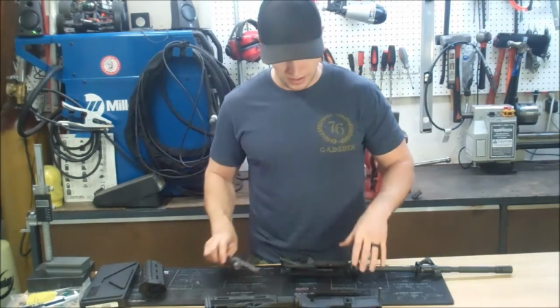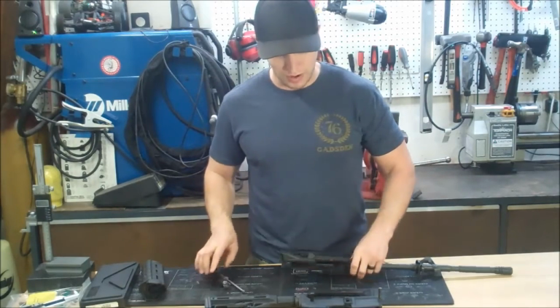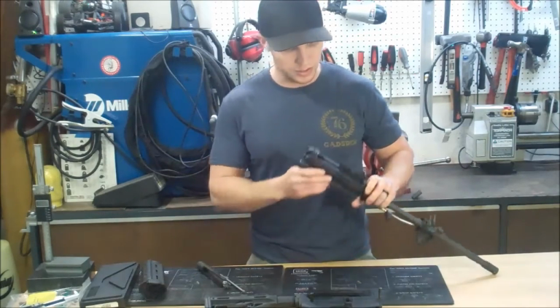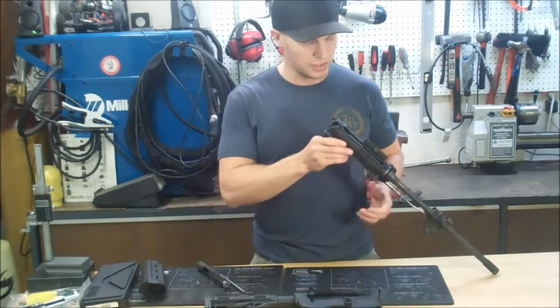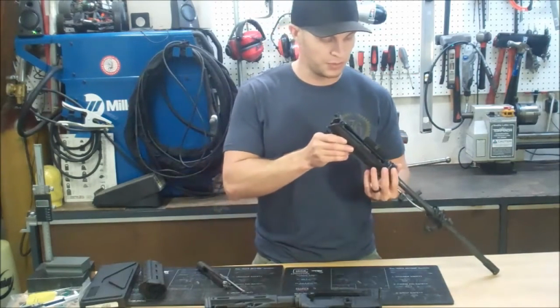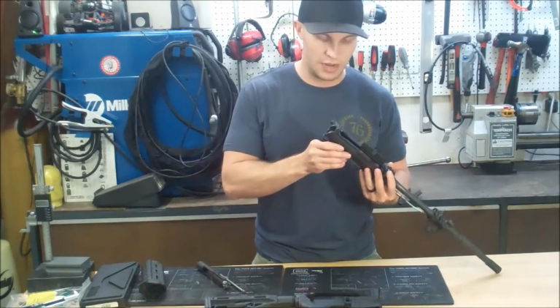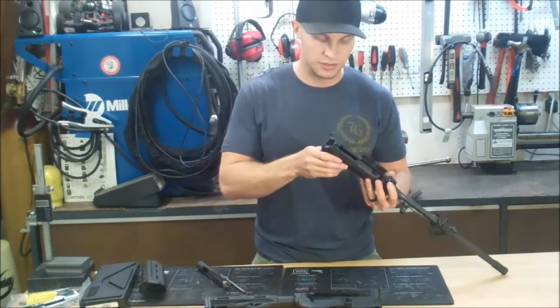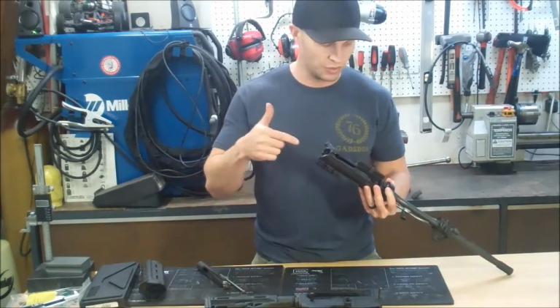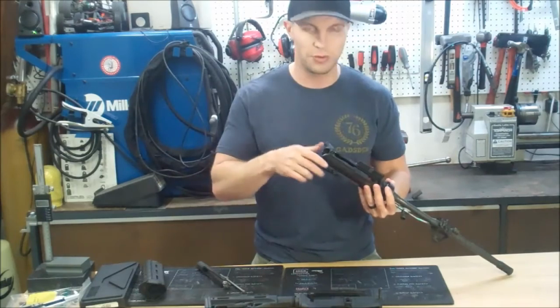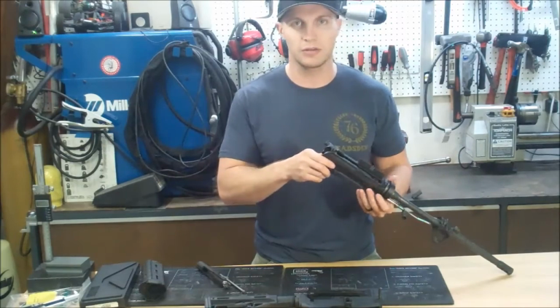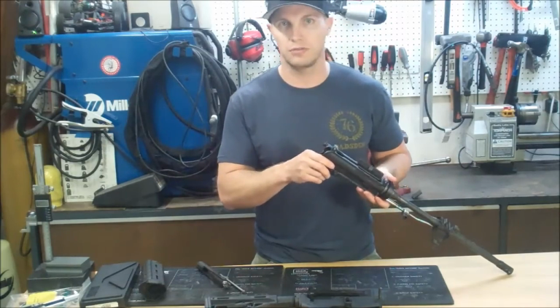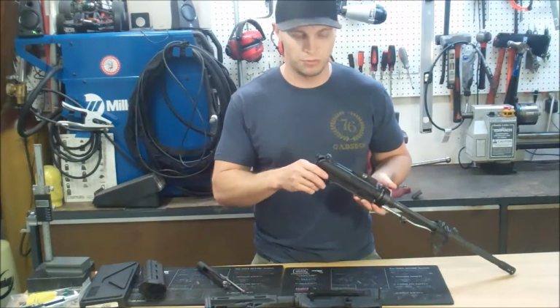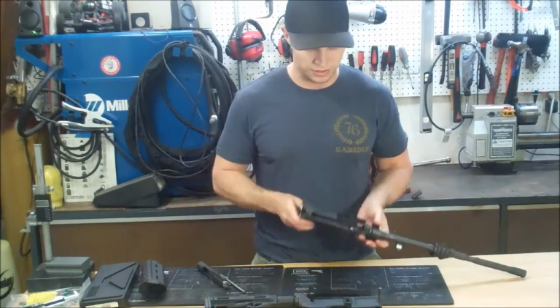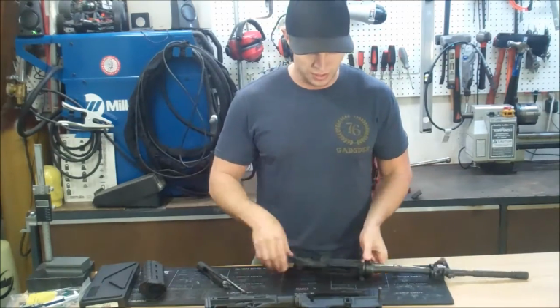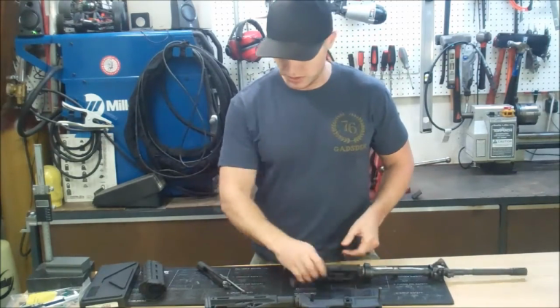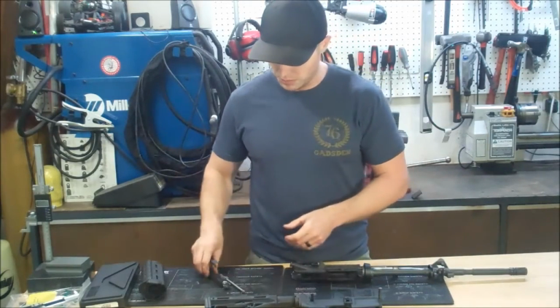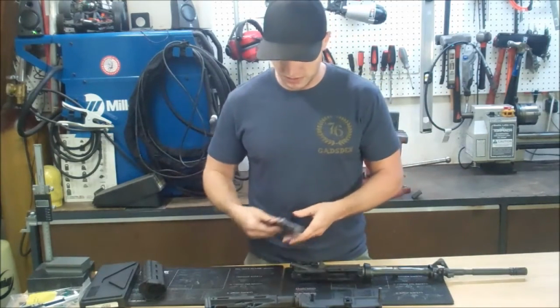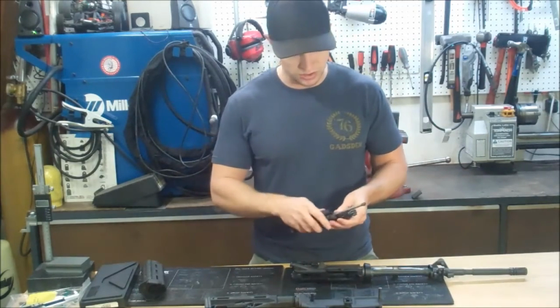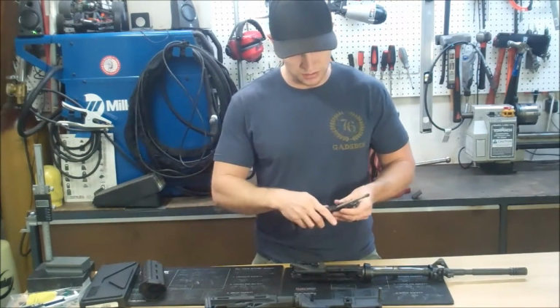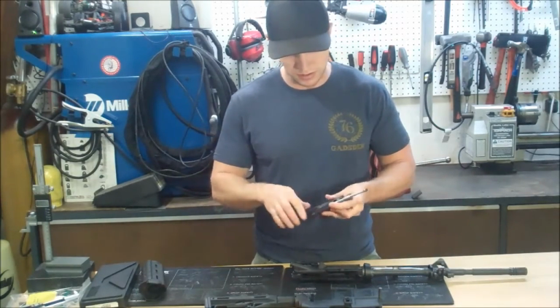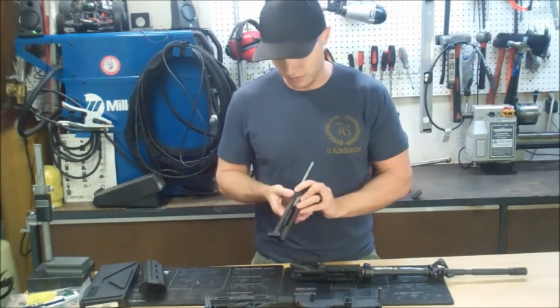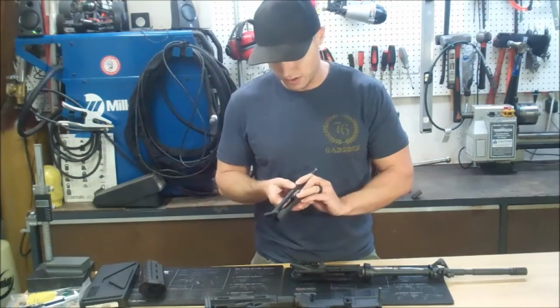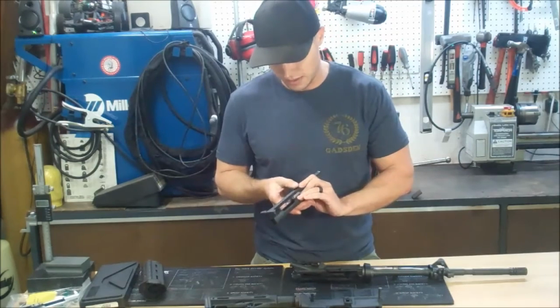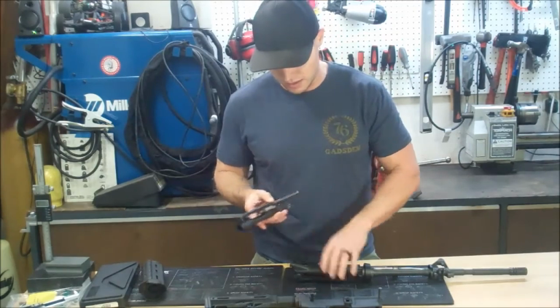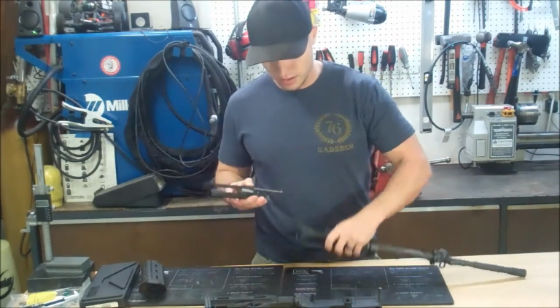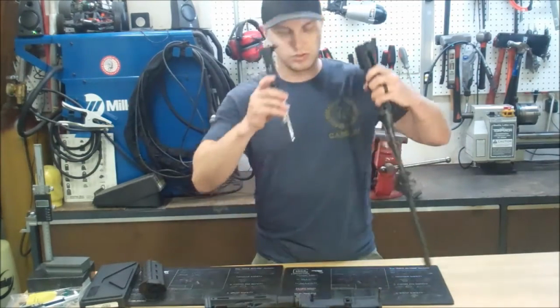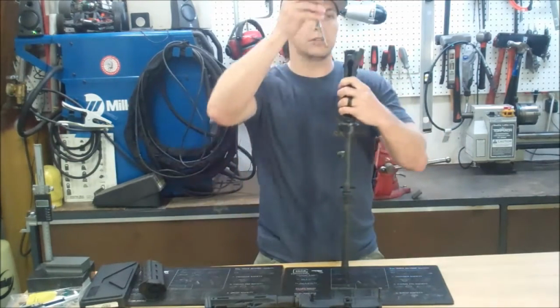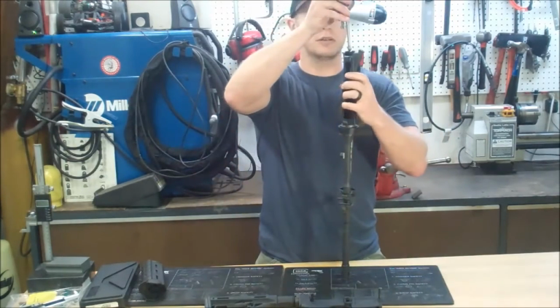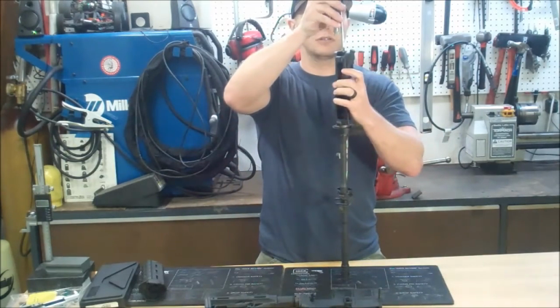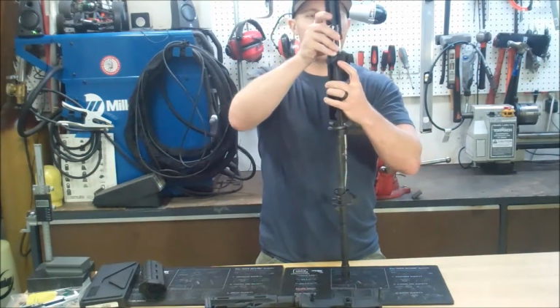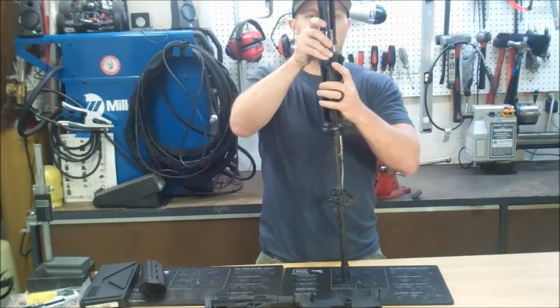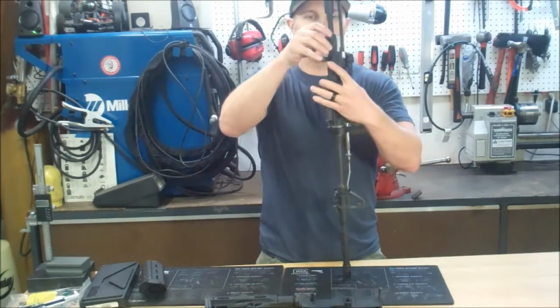If you have to clean out the gas piston housing, you simply go in through the back of the receiver with a bore brush. To reassemble, you place the charging handle on top of the gas key and insert the entire assembly into the back of the upper receiver.